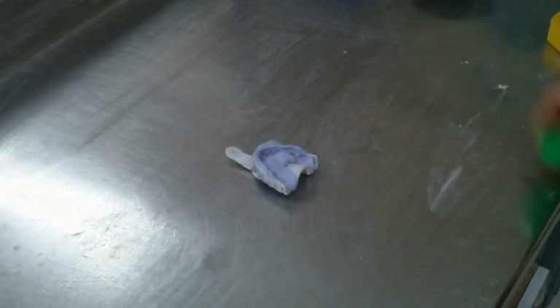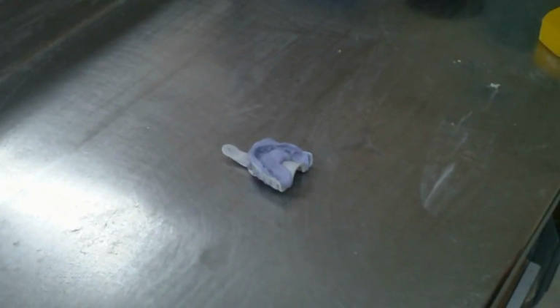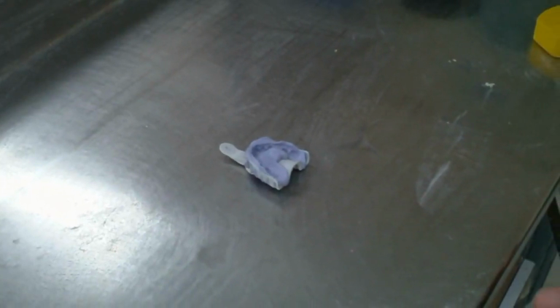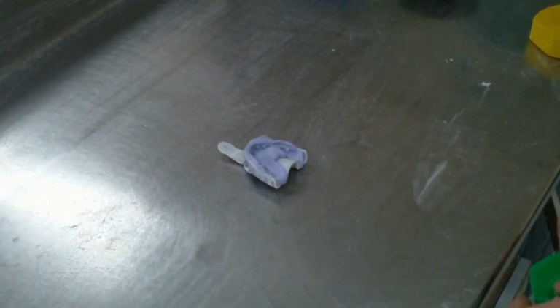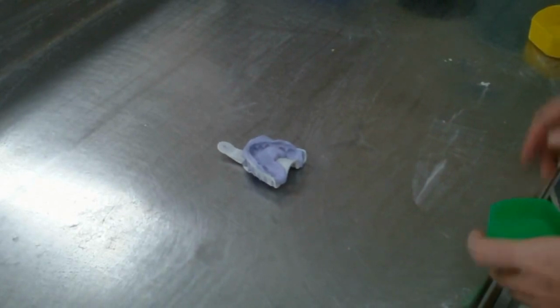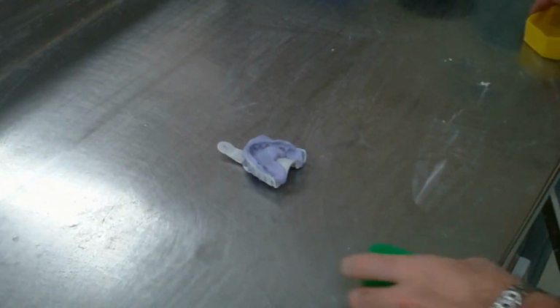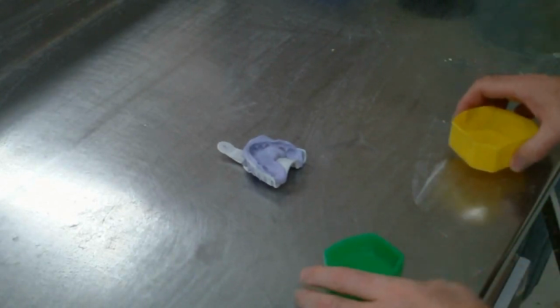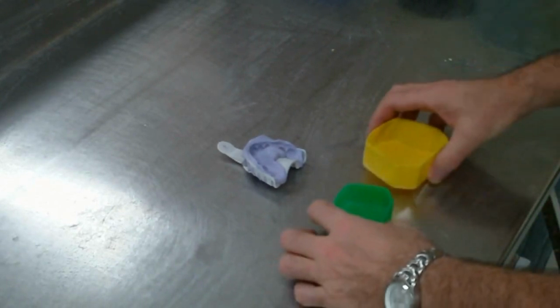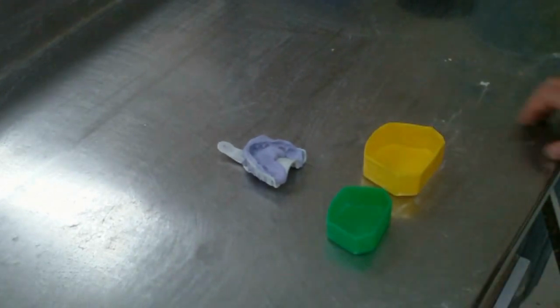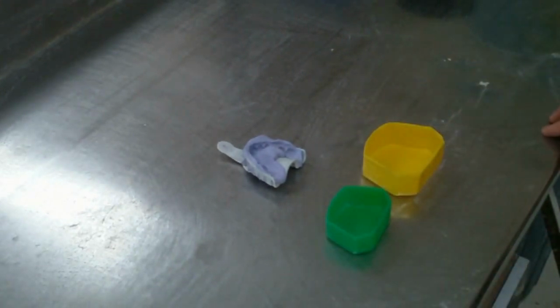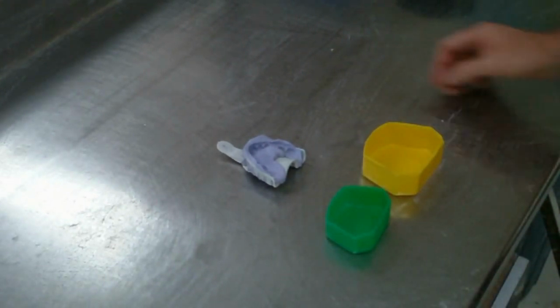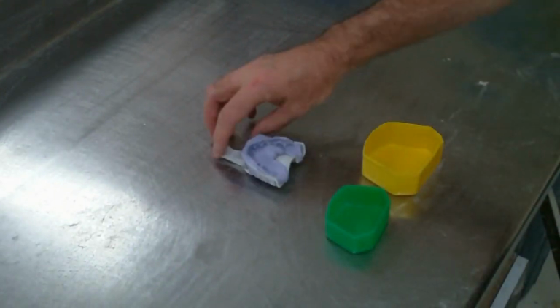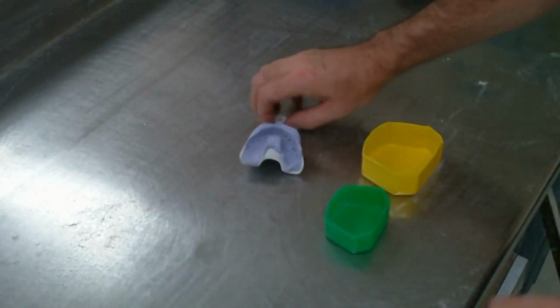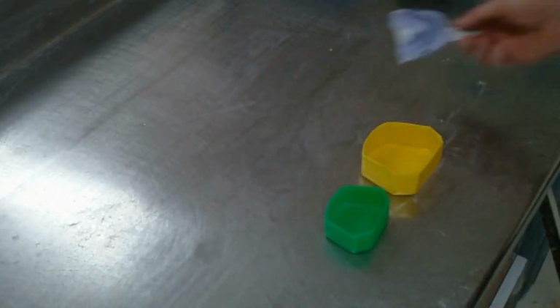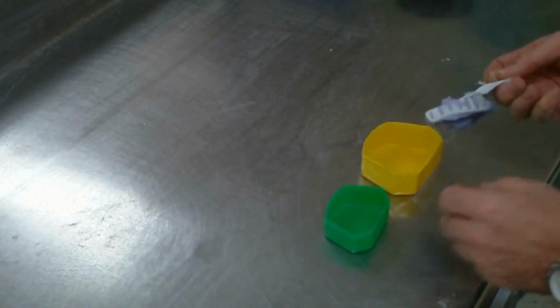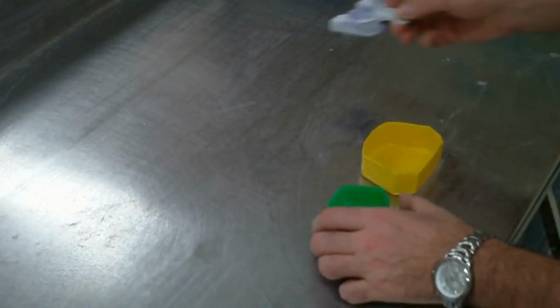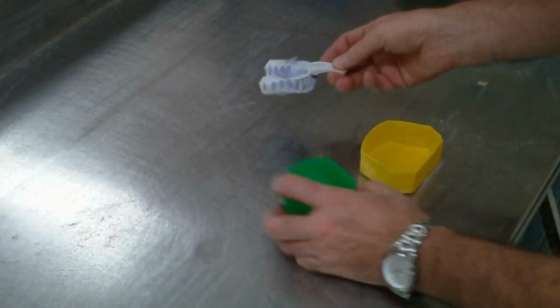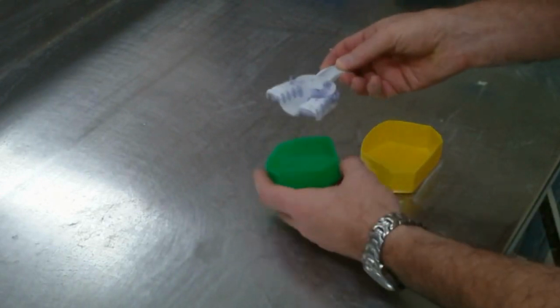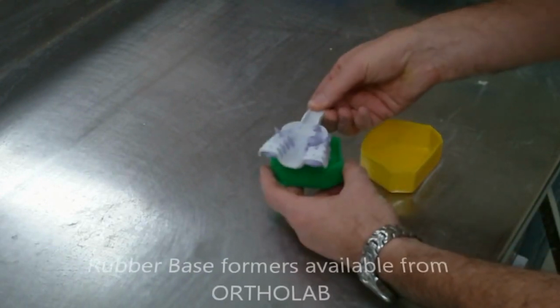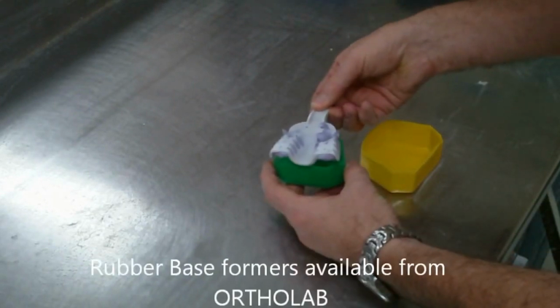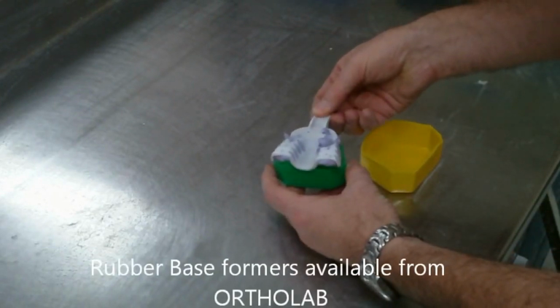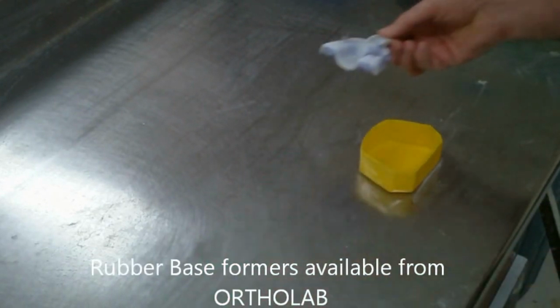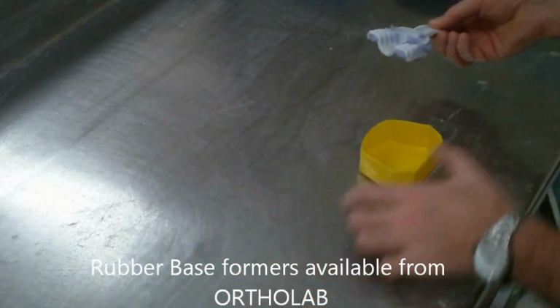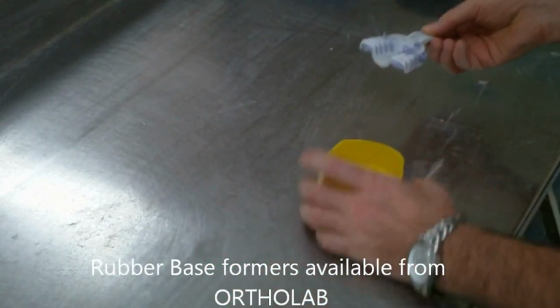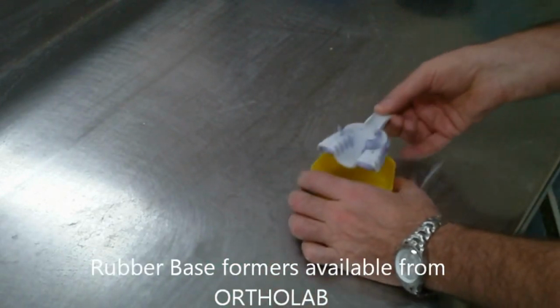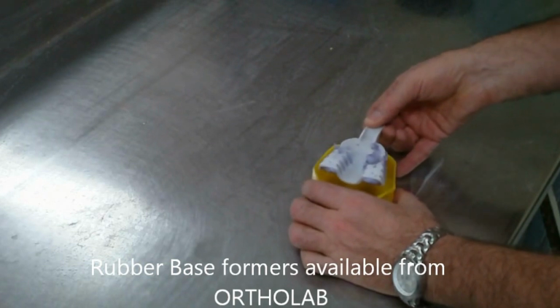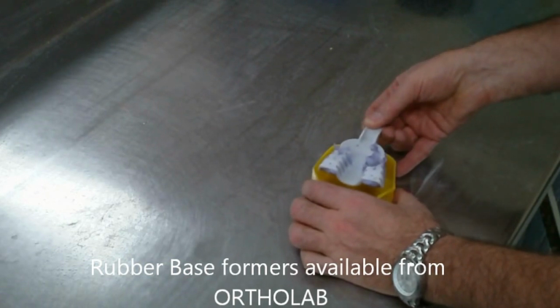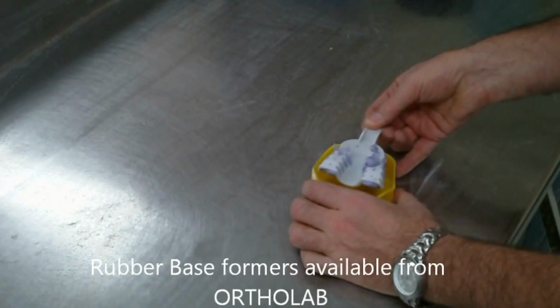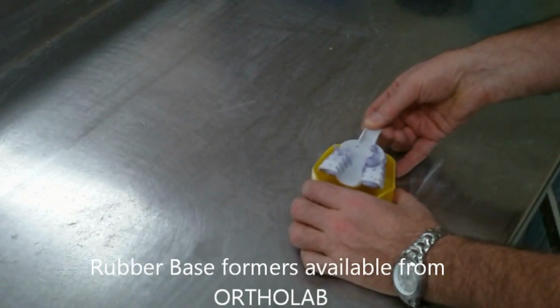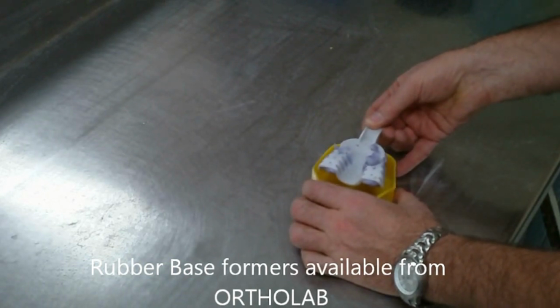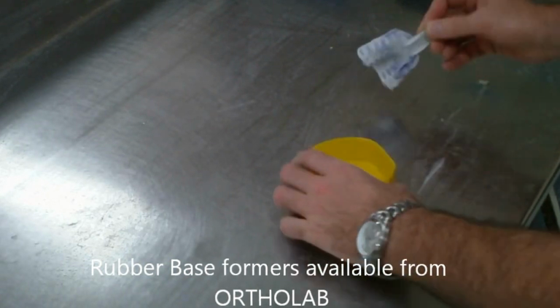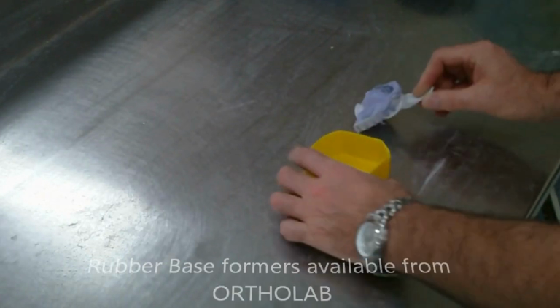So here we have our impression. The first thing I'm going to do, I'm going to take a small and large rubber base former and I'm going to see which size it would fit in. It's obviously too large for the small one and it's just about the right size for the larger one.